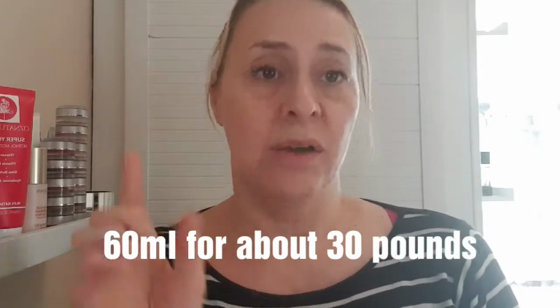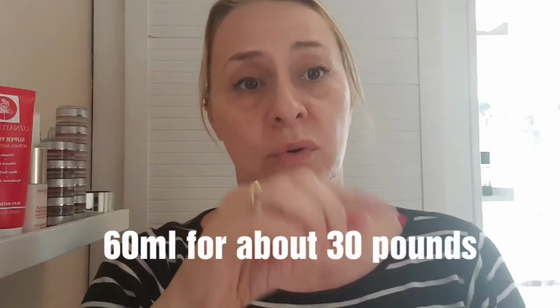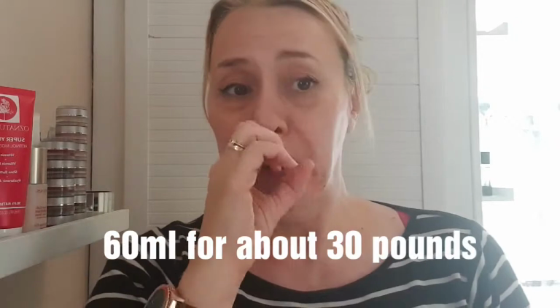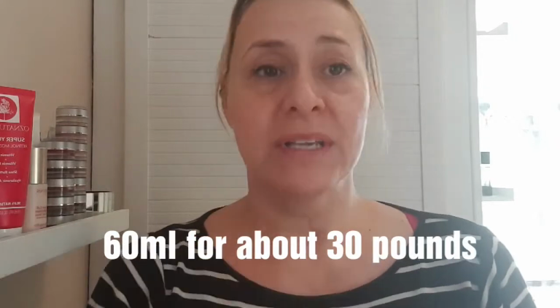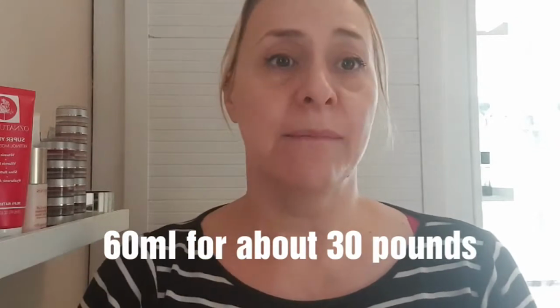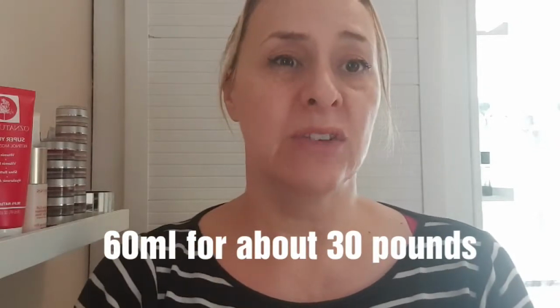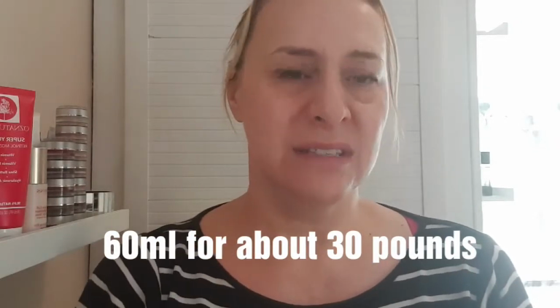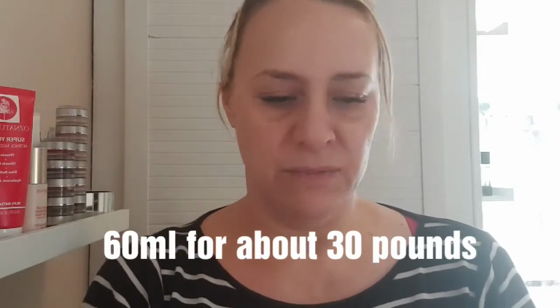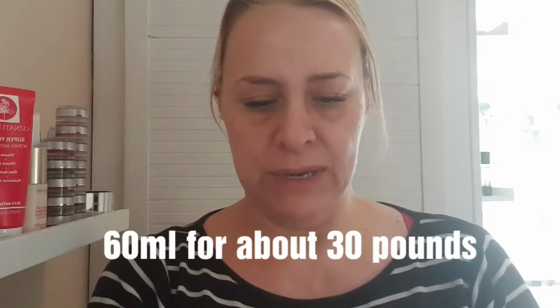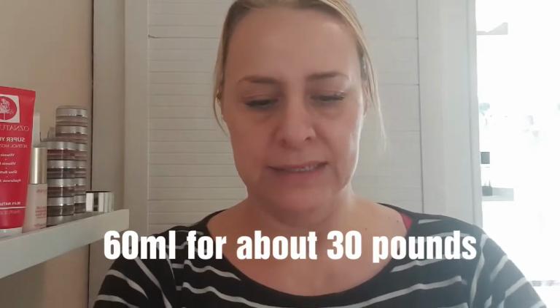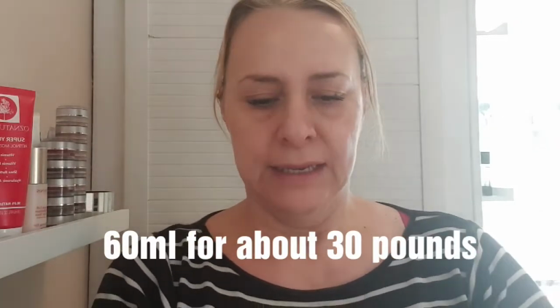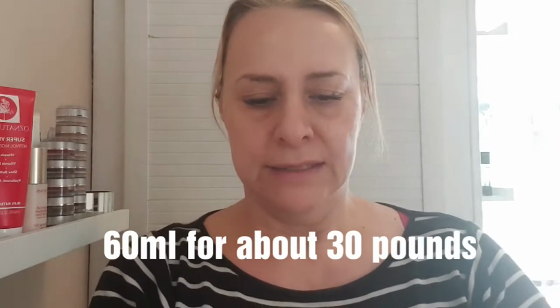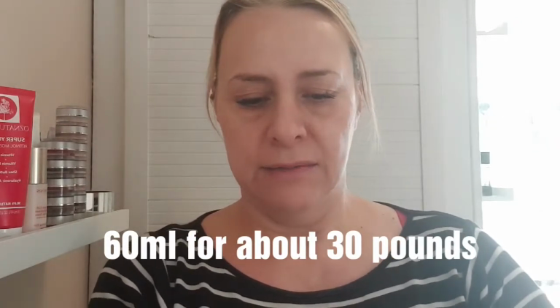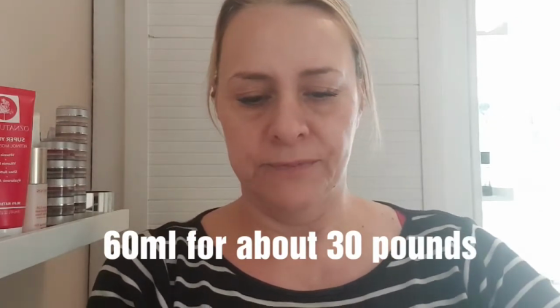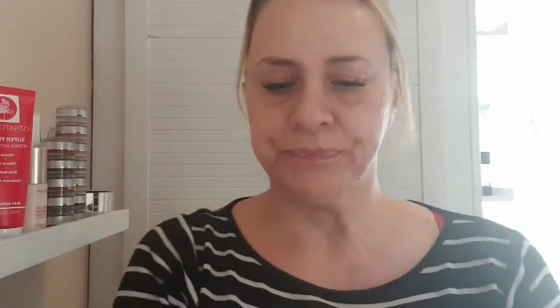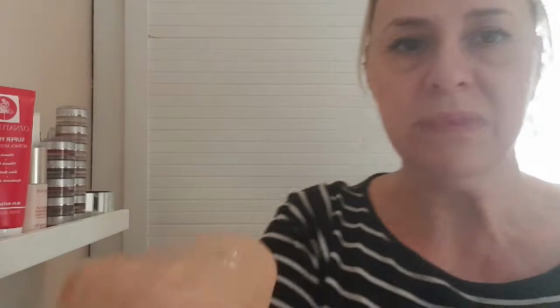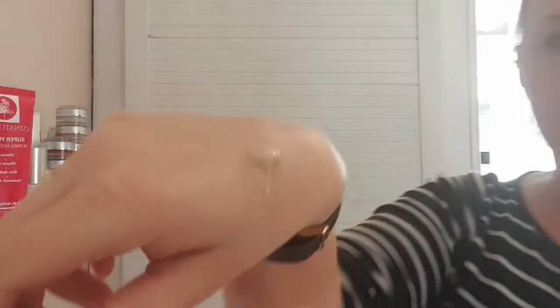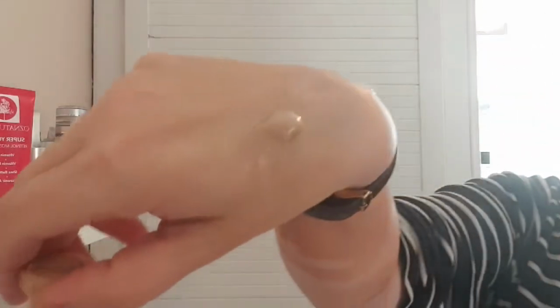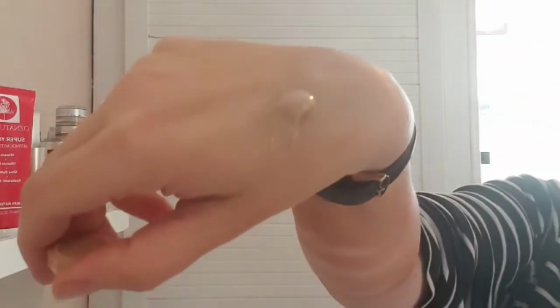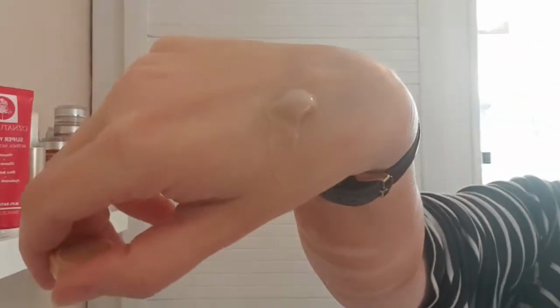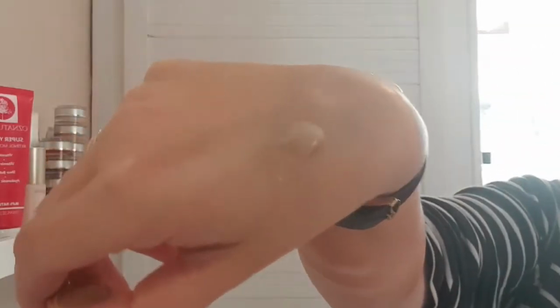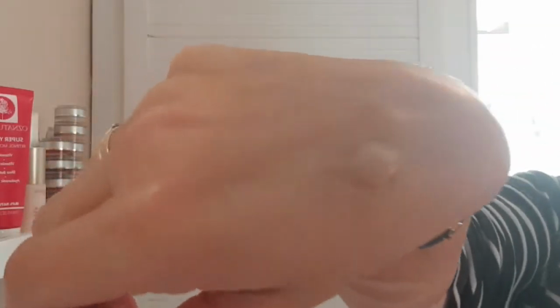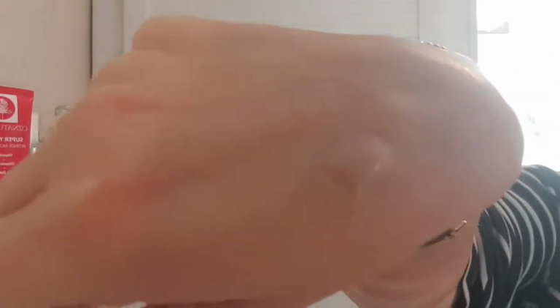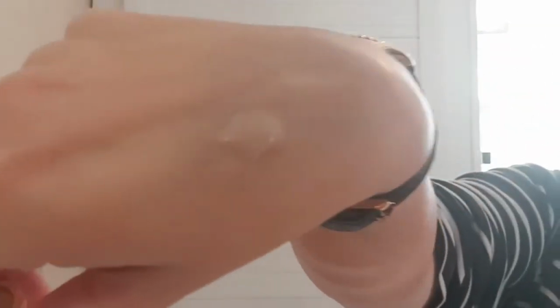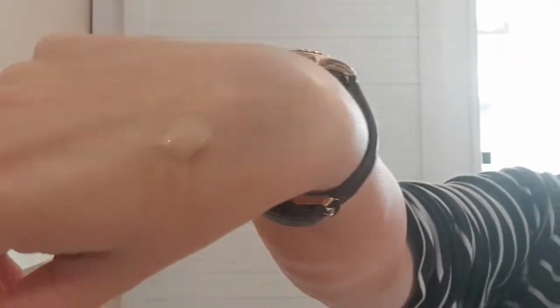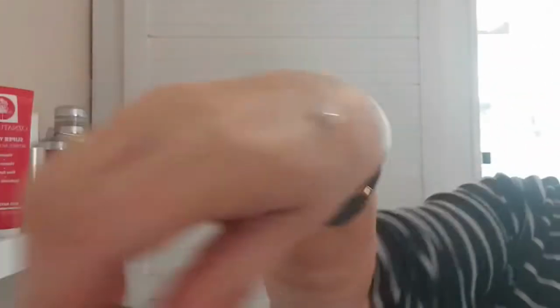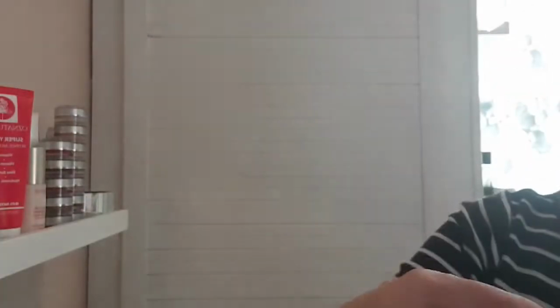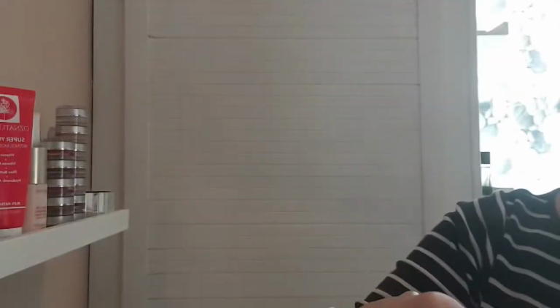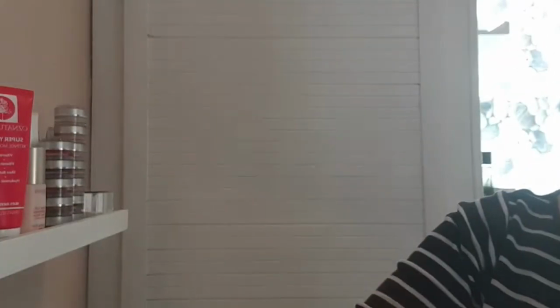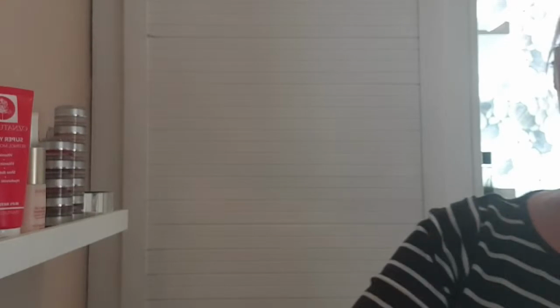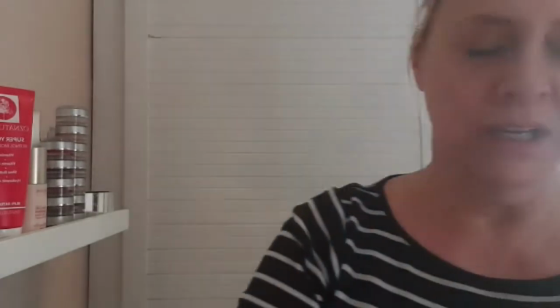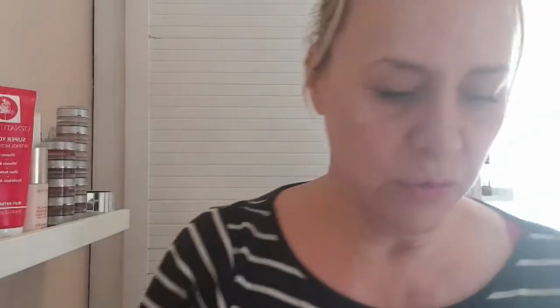I will put the price down below because it's different from different places. So, here we go. That's the consistency of it — it's kind of quite gloopy.